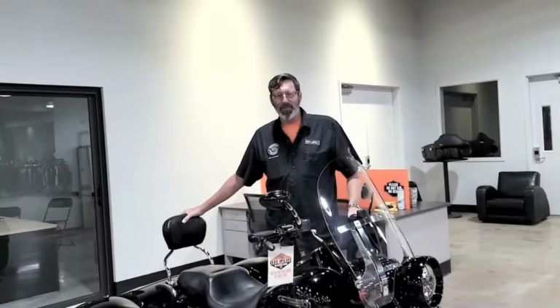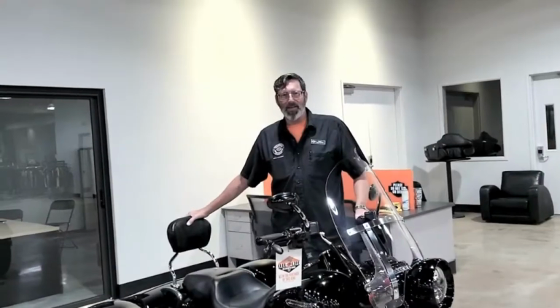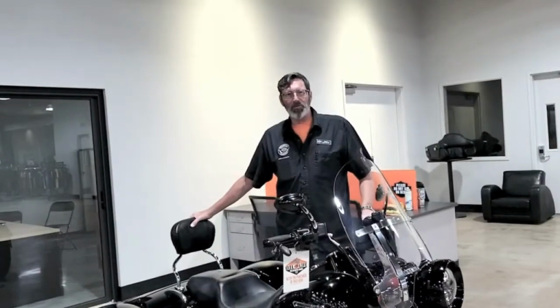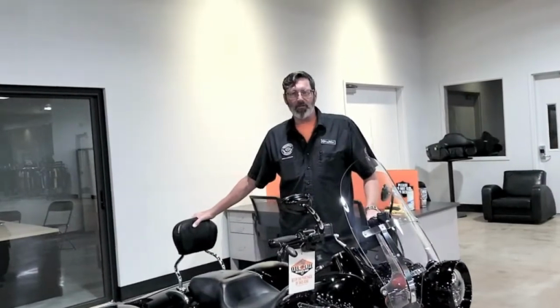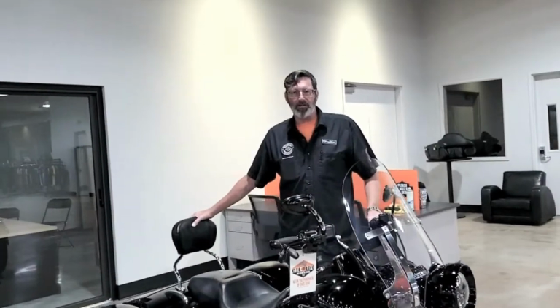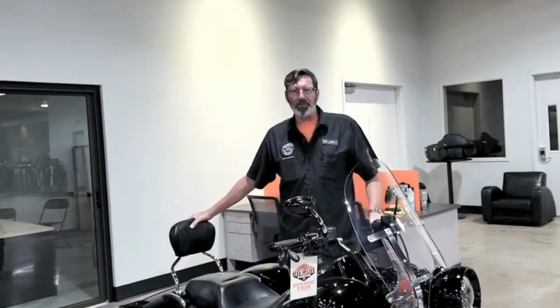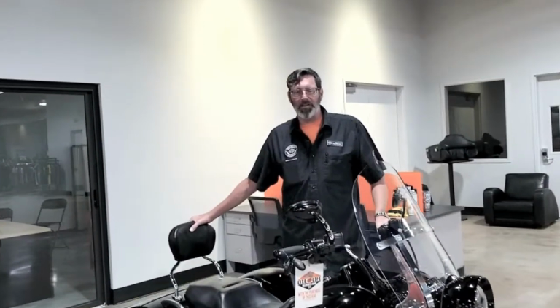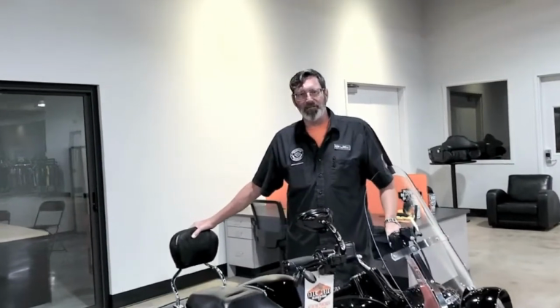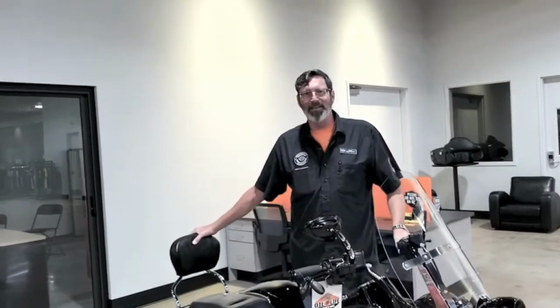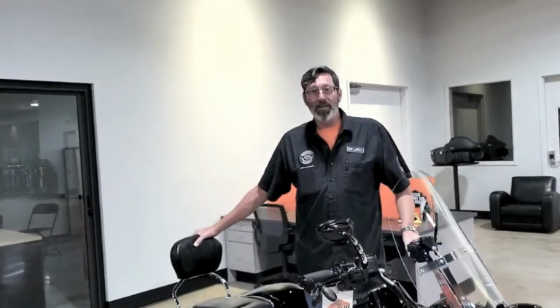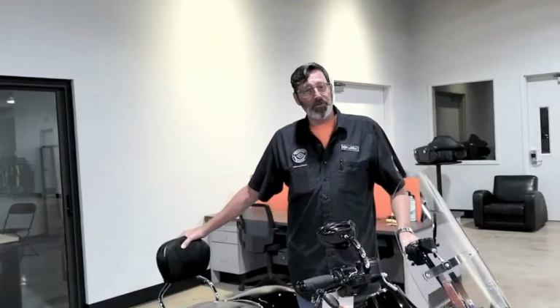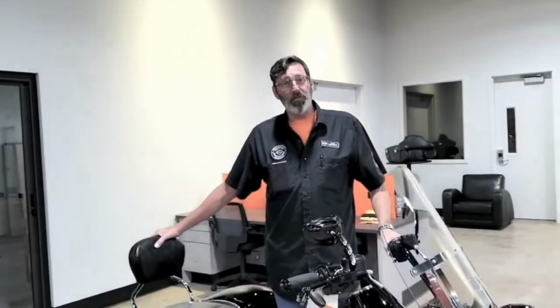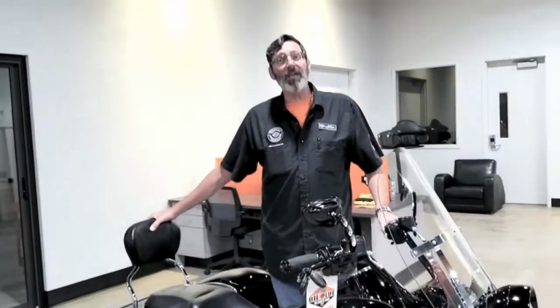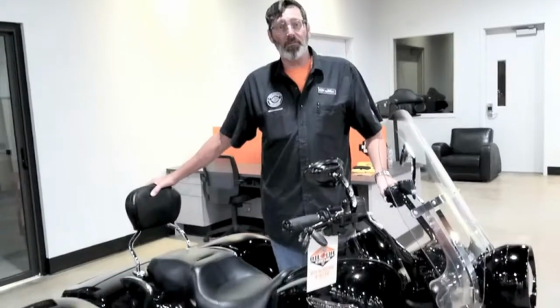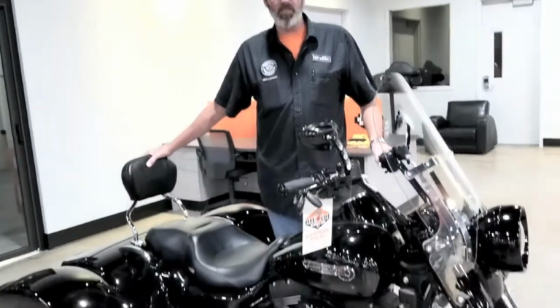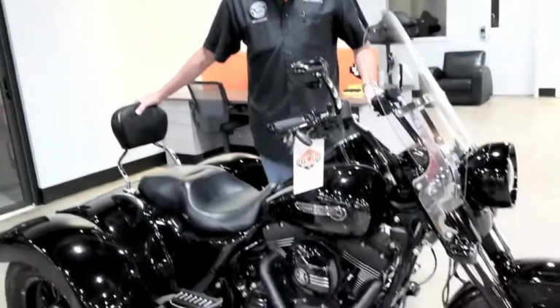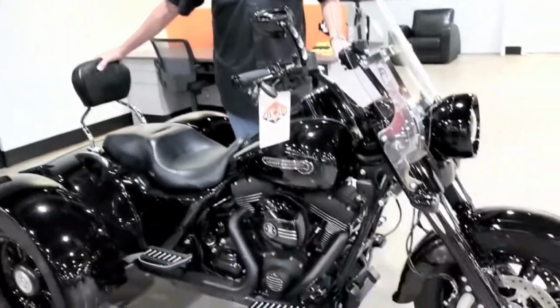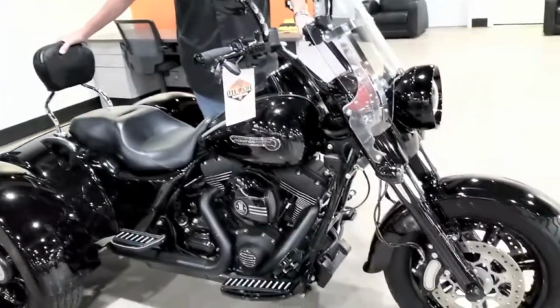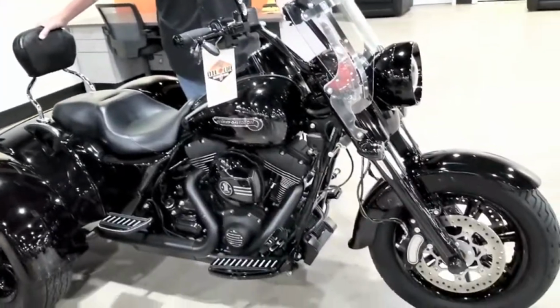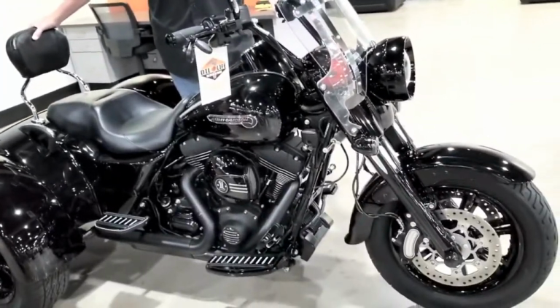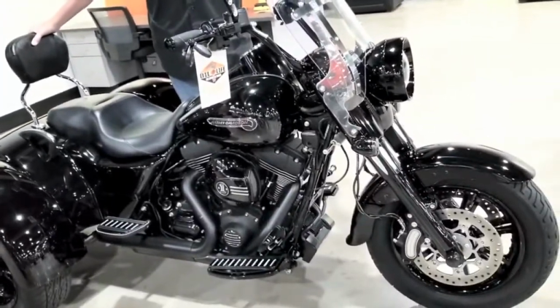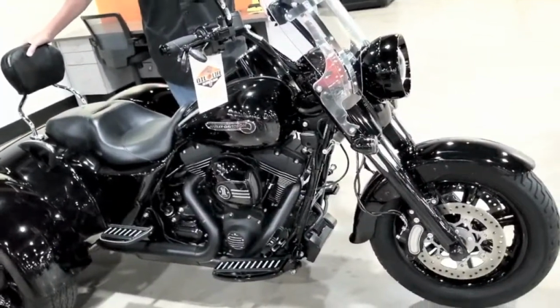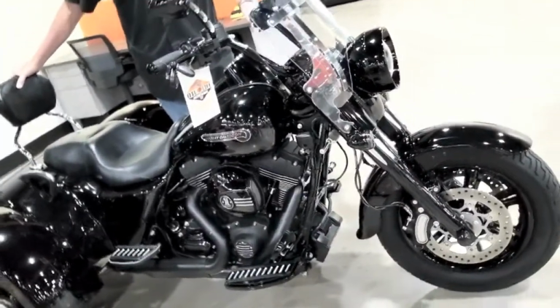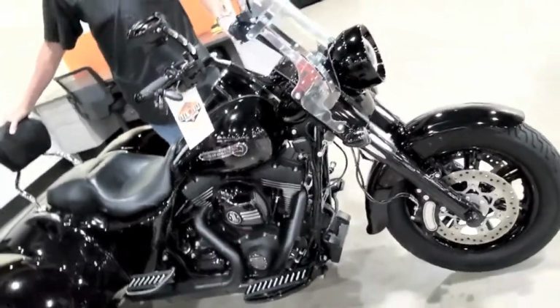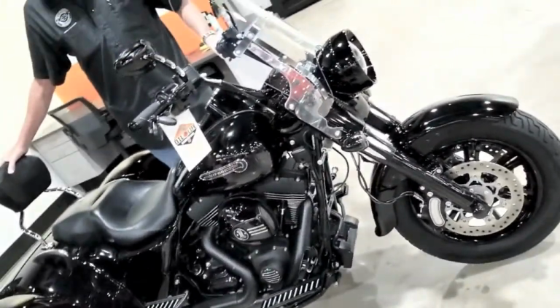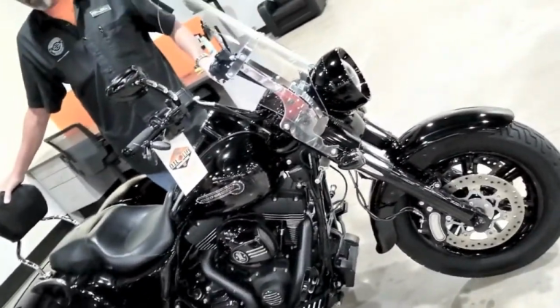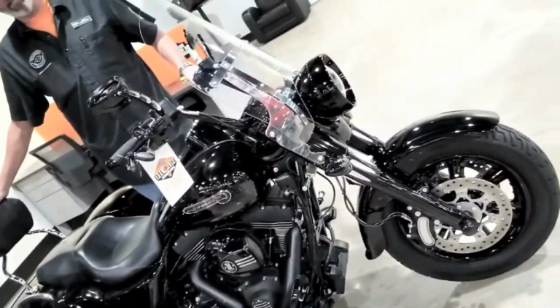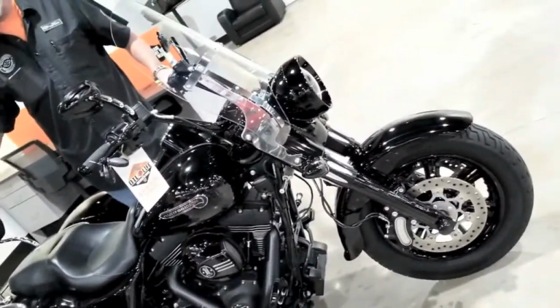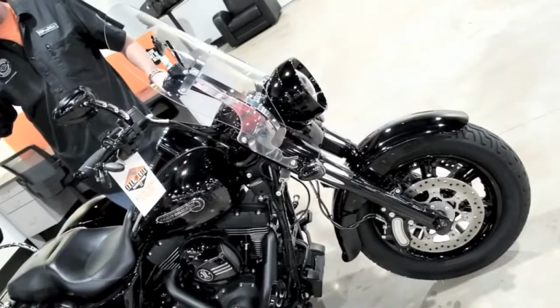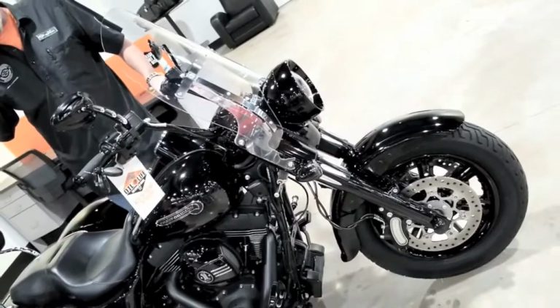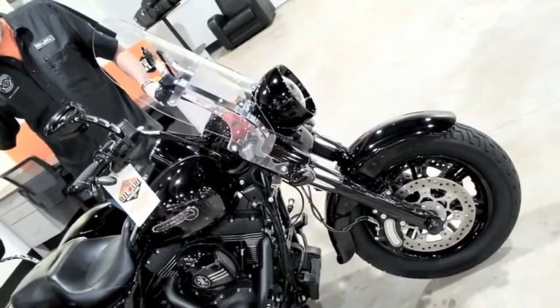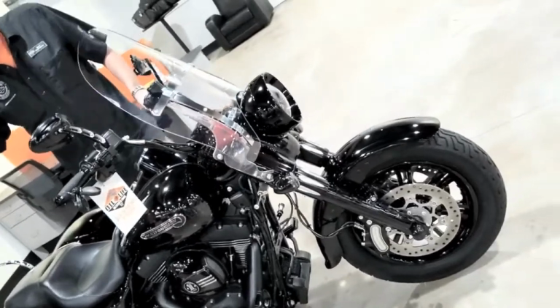Hey y'all, it's Big Earp here at Daytona Harley Davidson featuring a 2015 Freewheeler trike. This thing is just totally blacked out. It's so cool. Take a look at it.